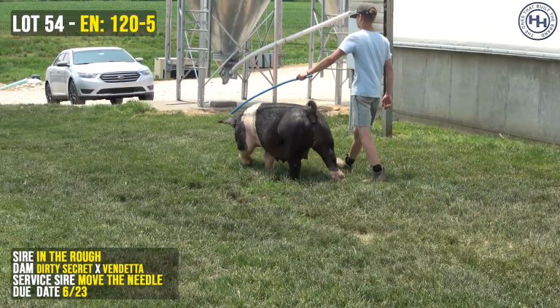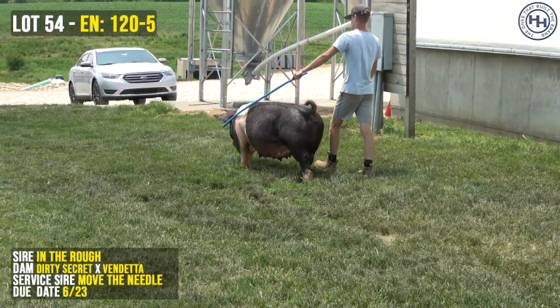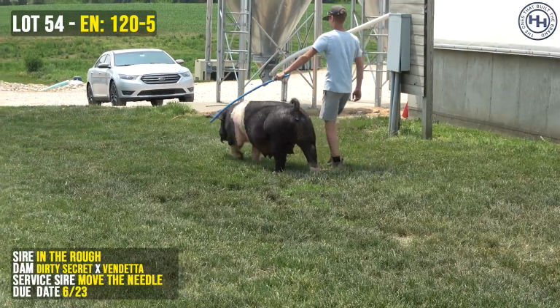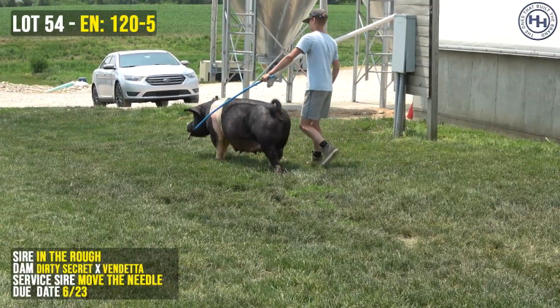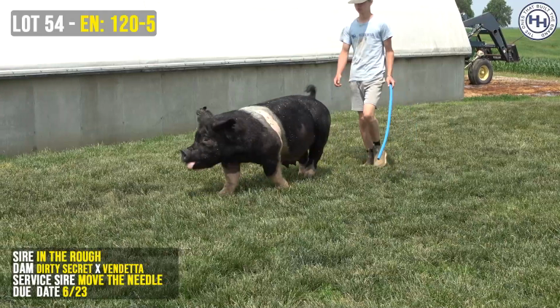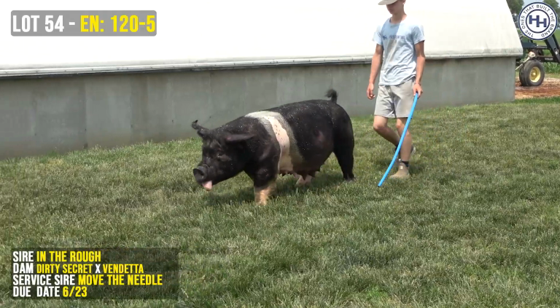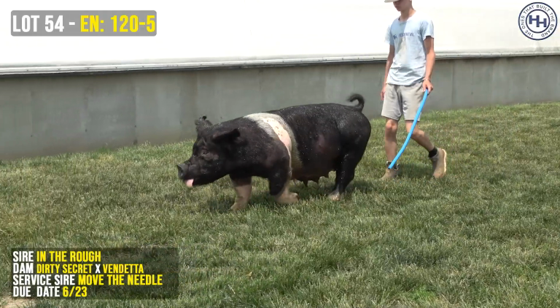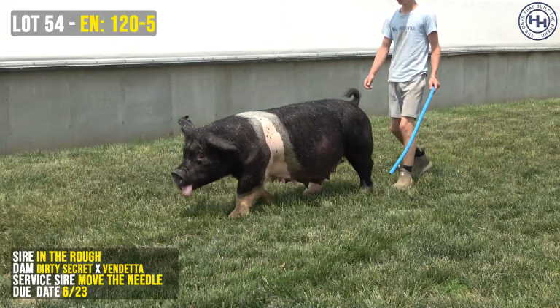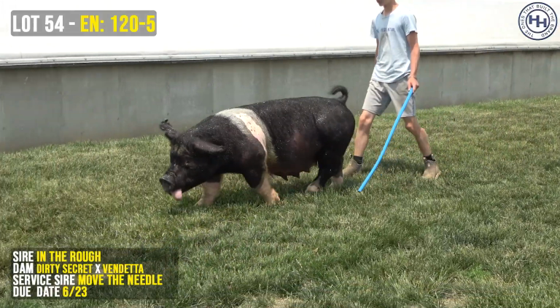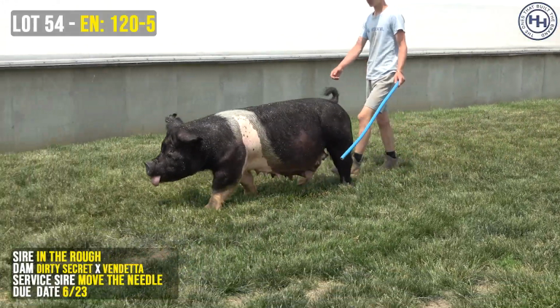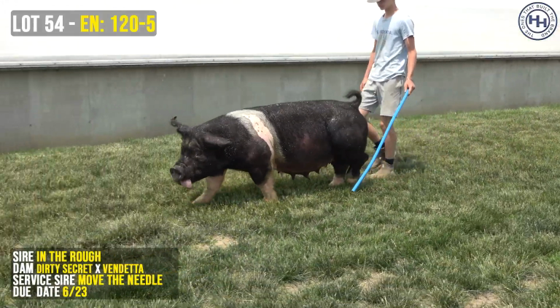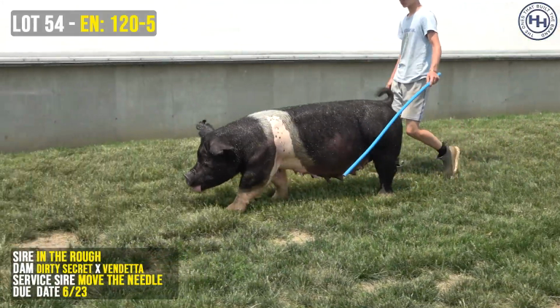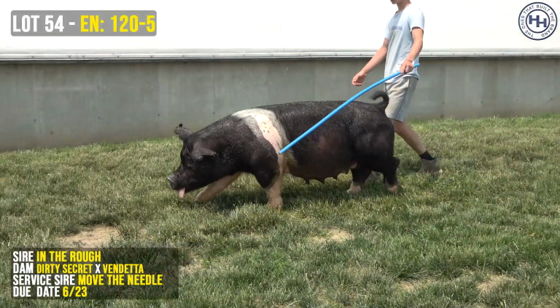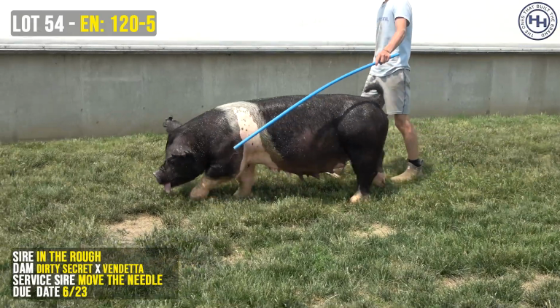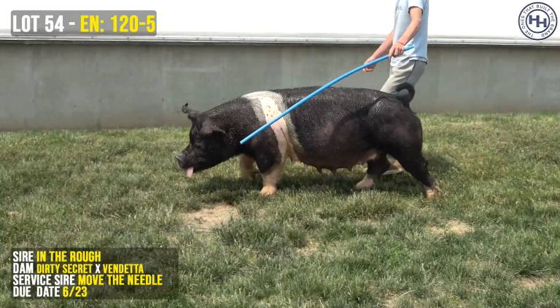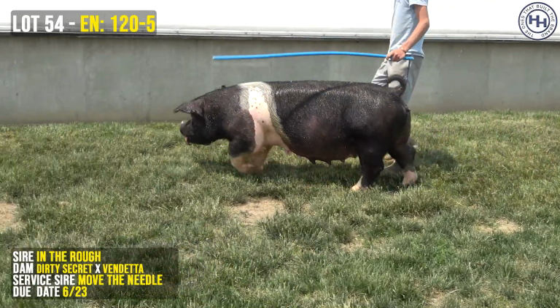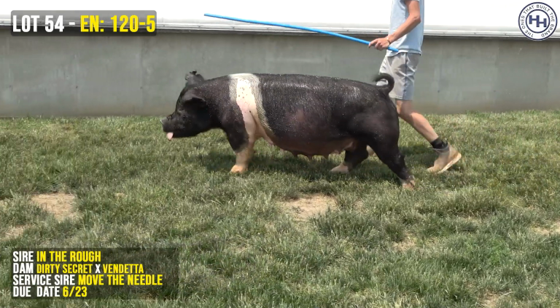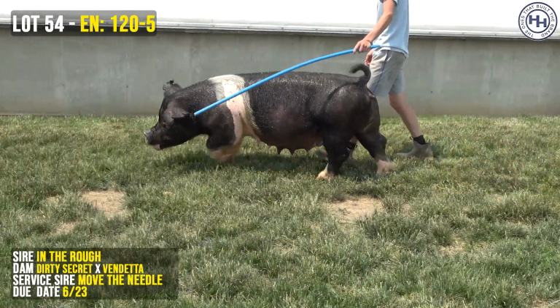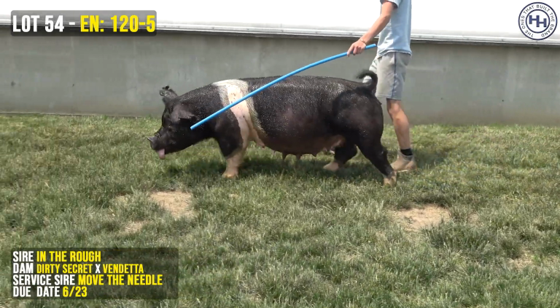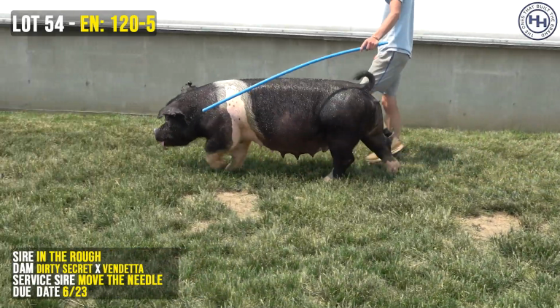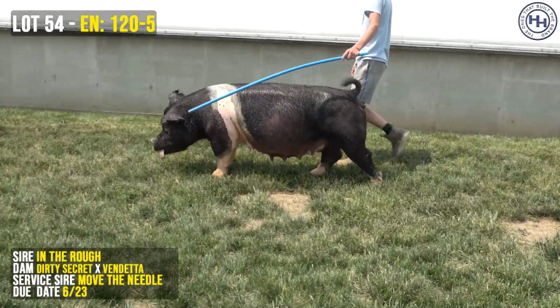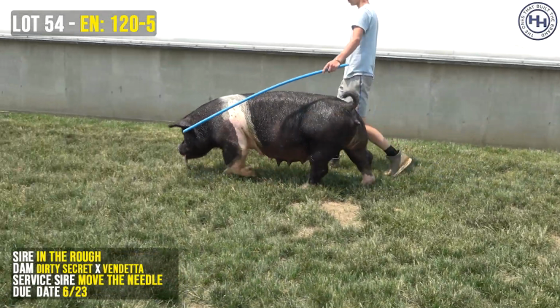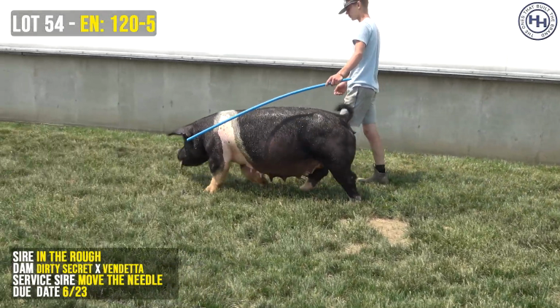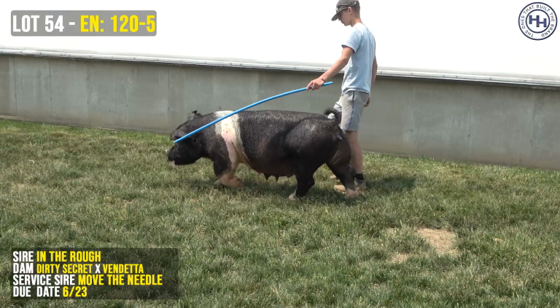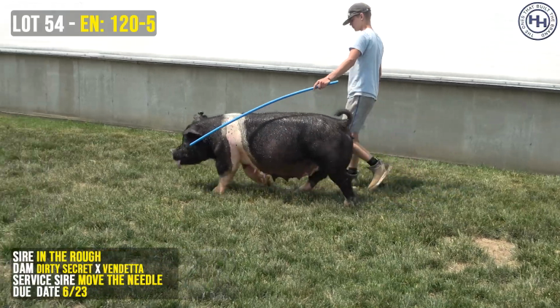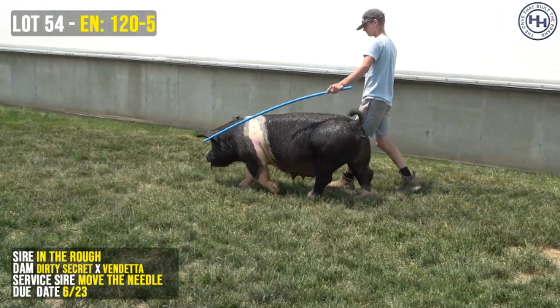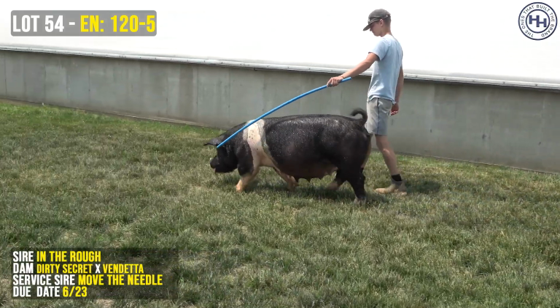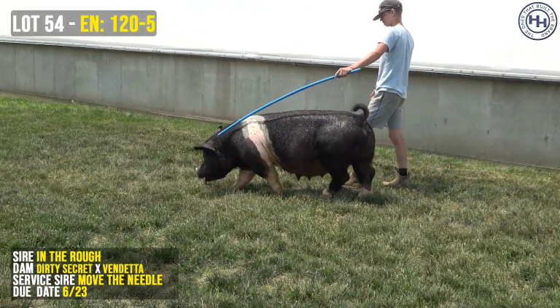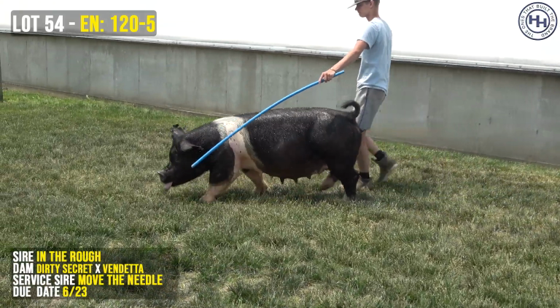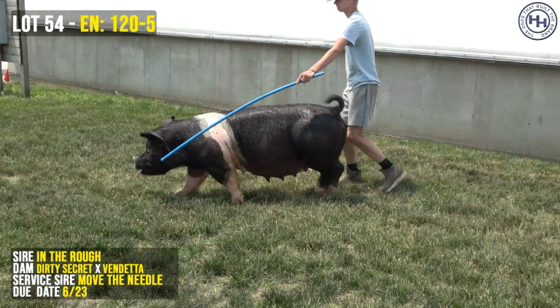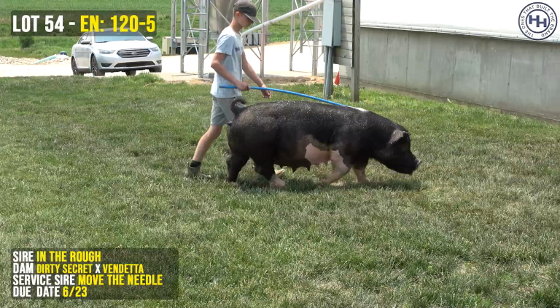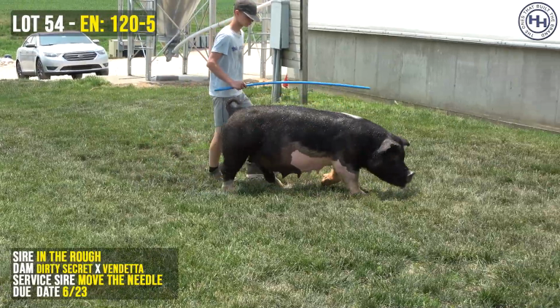I think the way she's bred here gives her an incredible chance to have a home run kind of a litter — one that looks like, no doubt, little pig sailing time. If you're looking for a quick ROI, this one needs to be a short lister because I can promise you this sow packs a punch, and she's bred to a stout one.